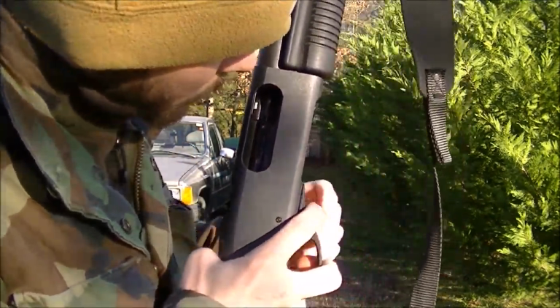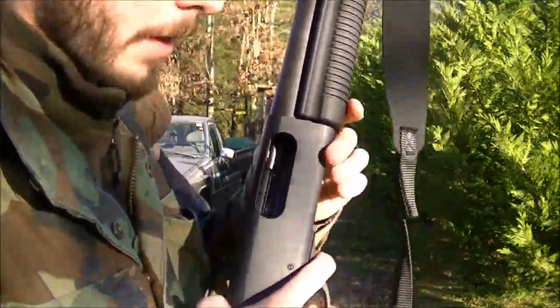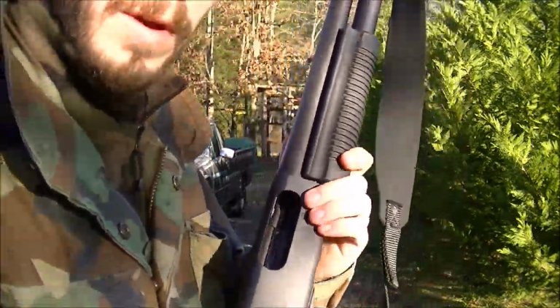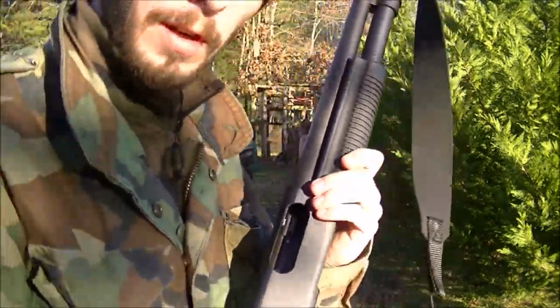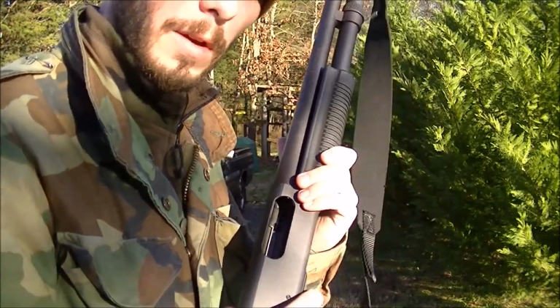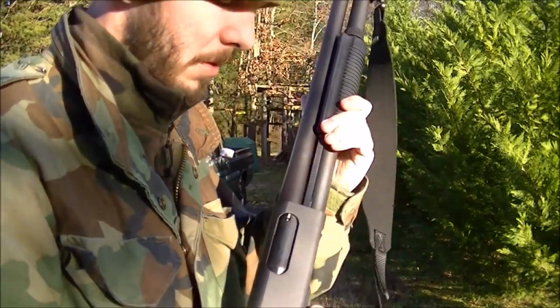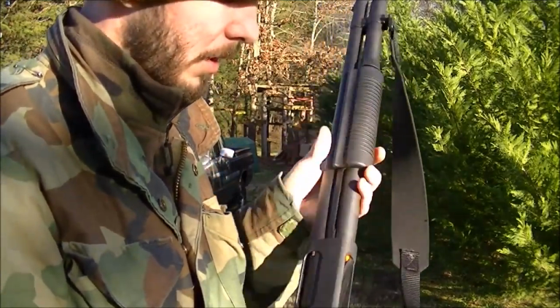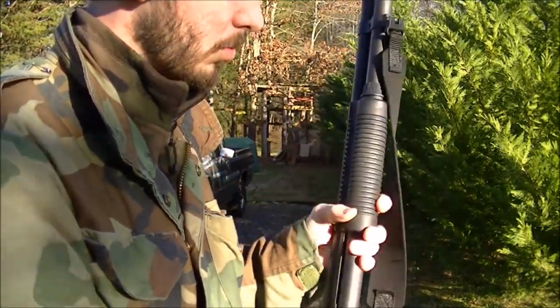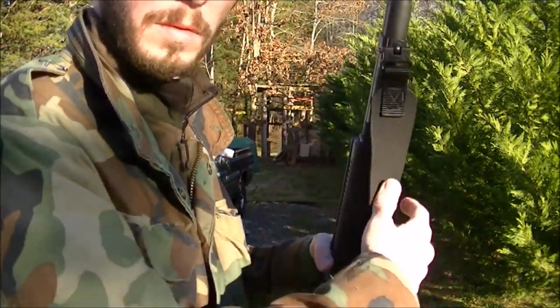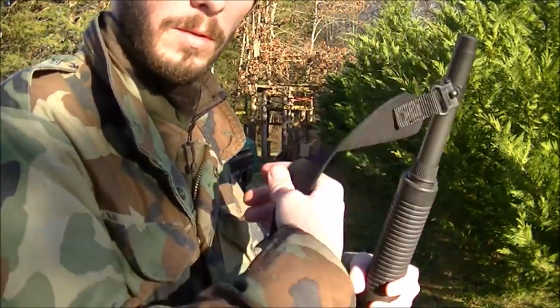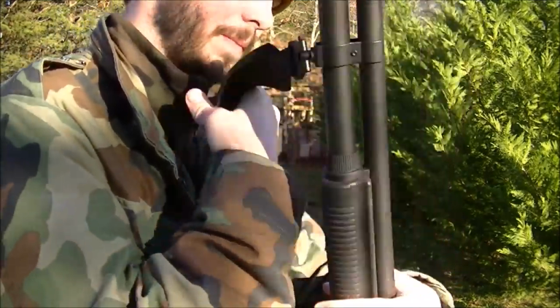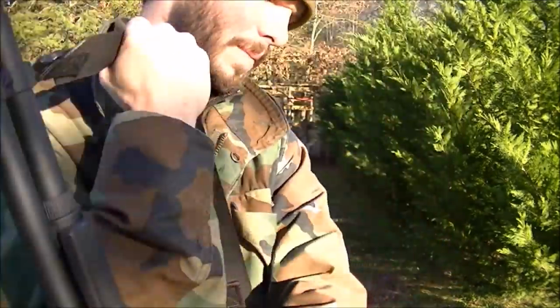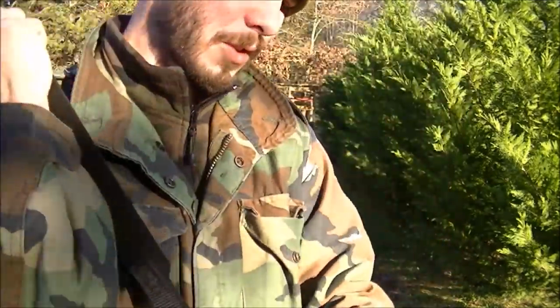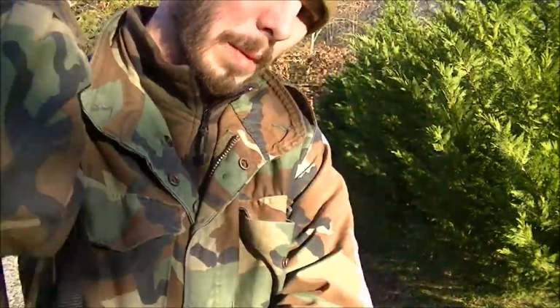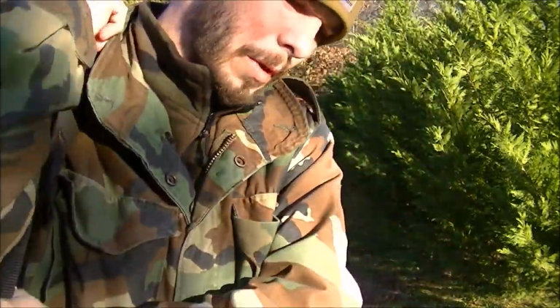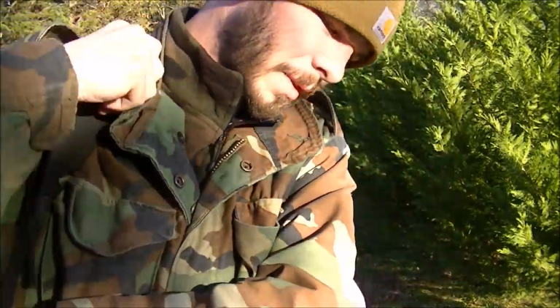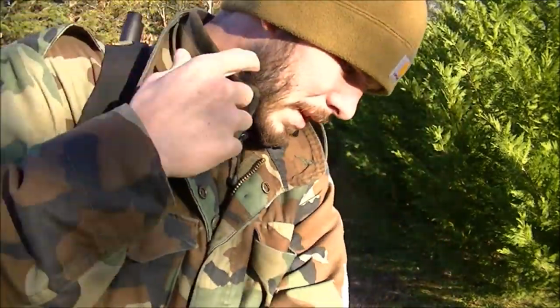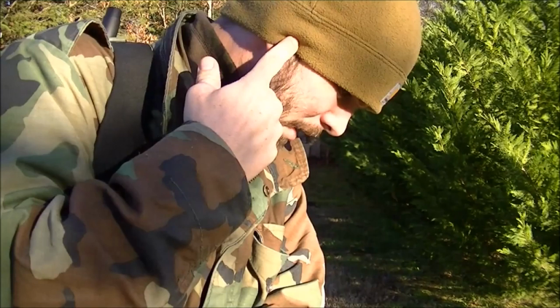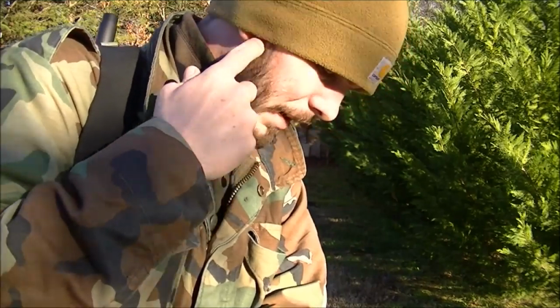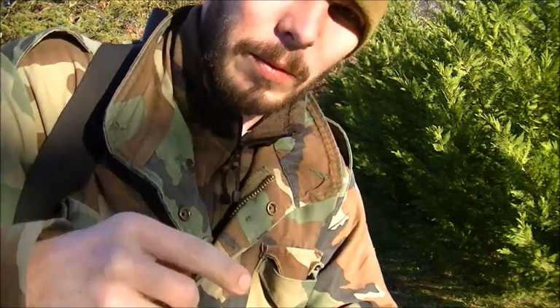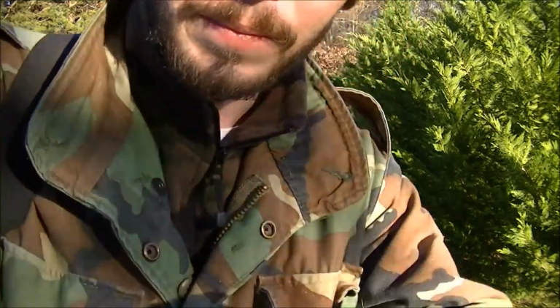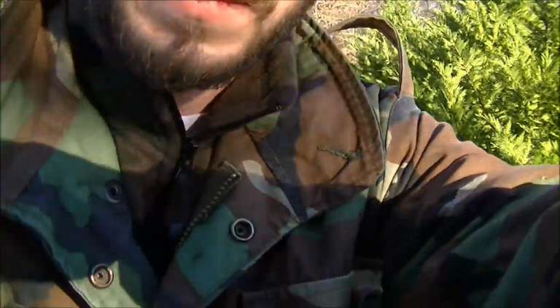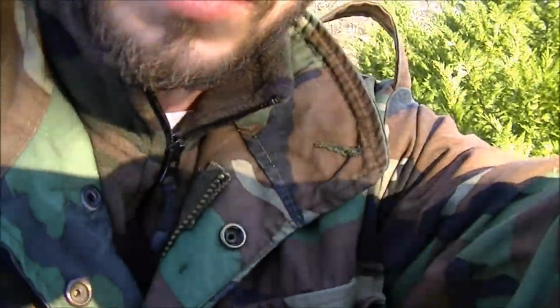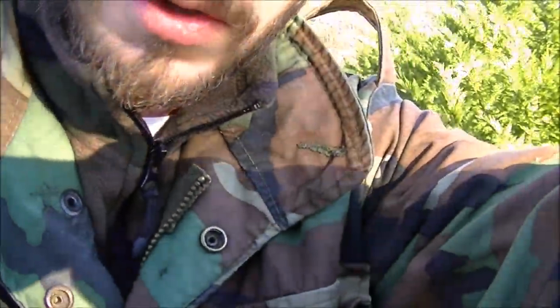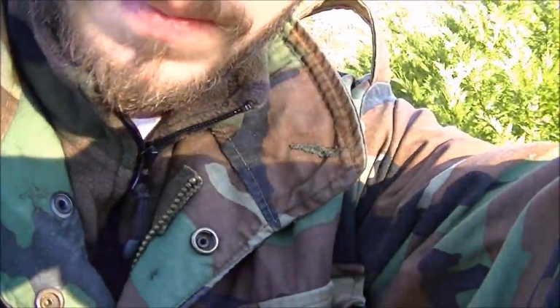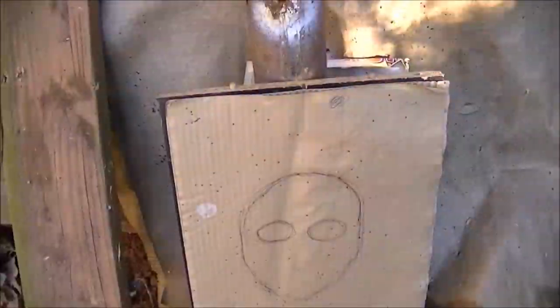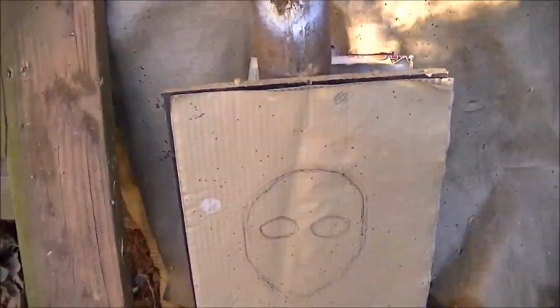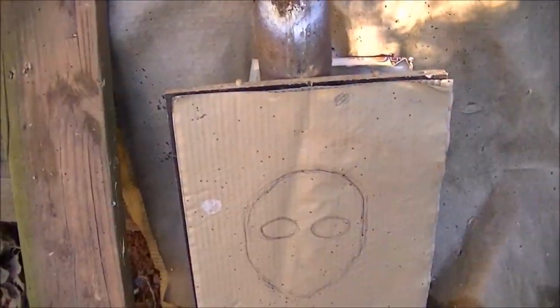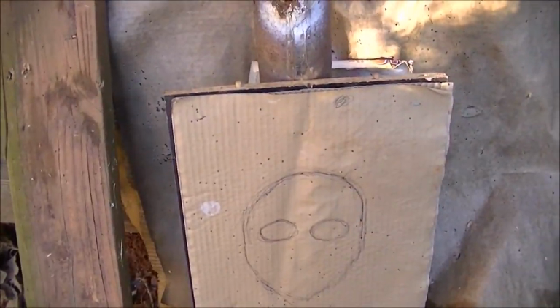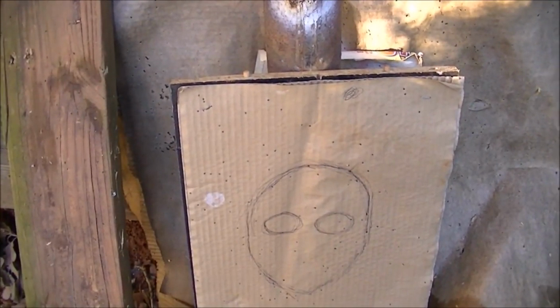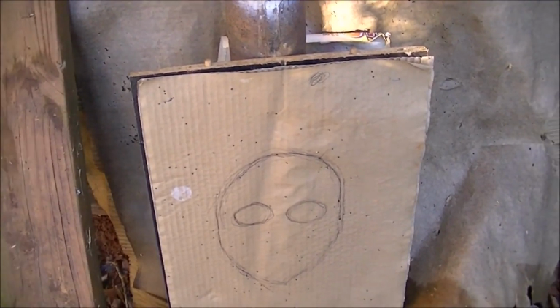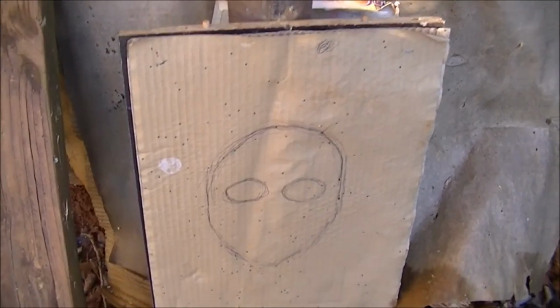I ain't got to like the smell of that shotgun powder — it's got that good old sweet smell to it. Should have worn my earmuffs. Anyway, let's go check her out.